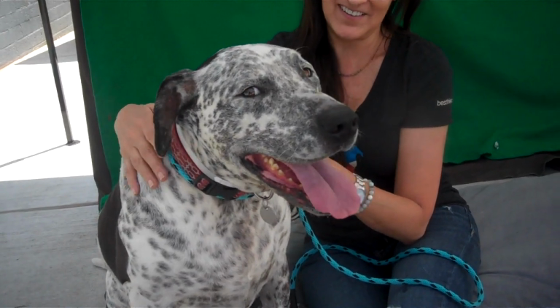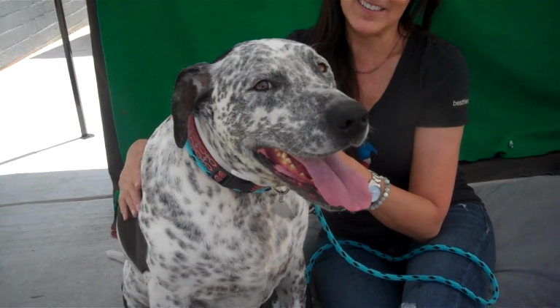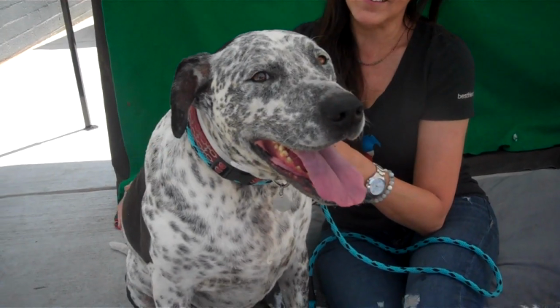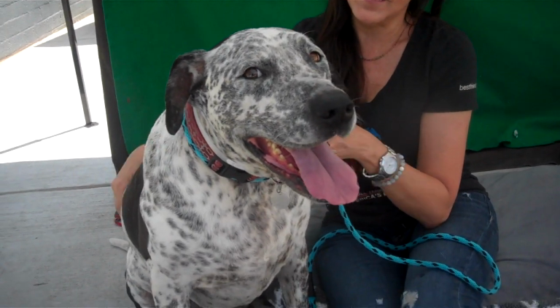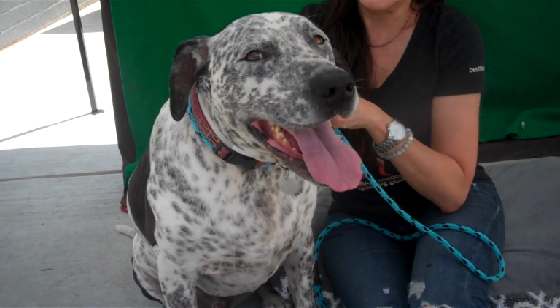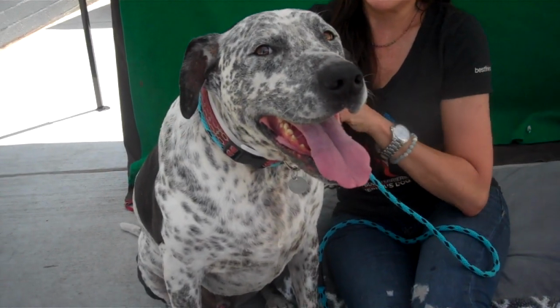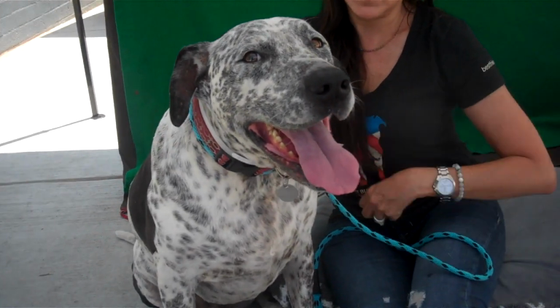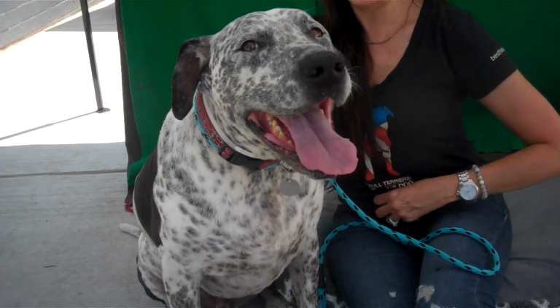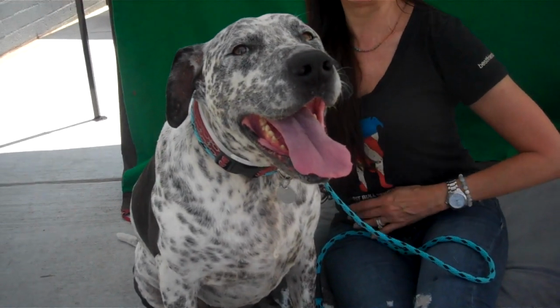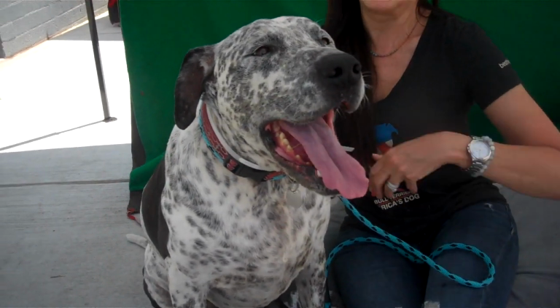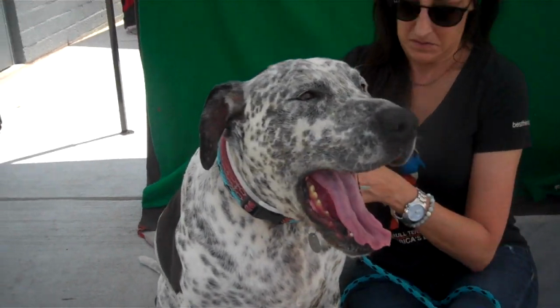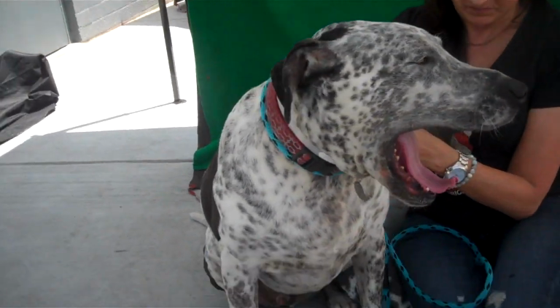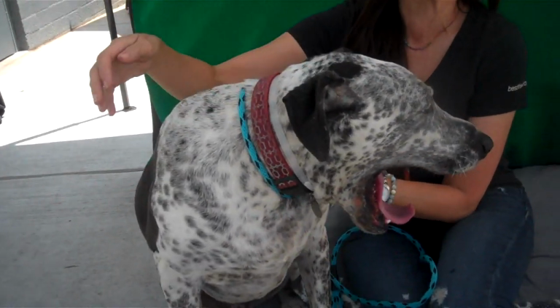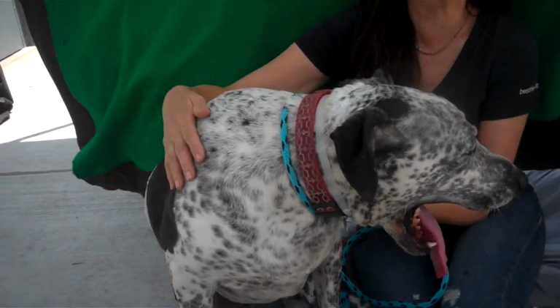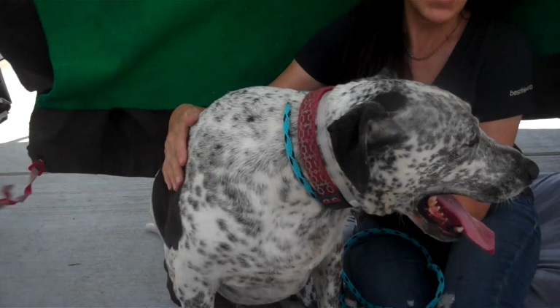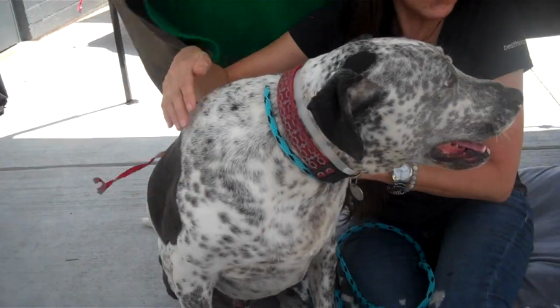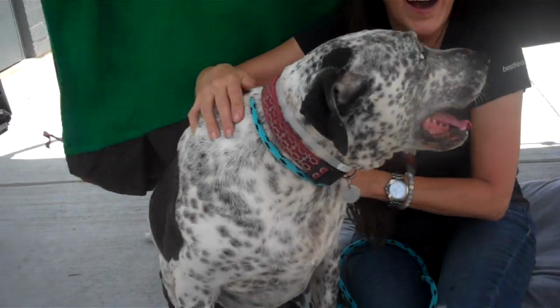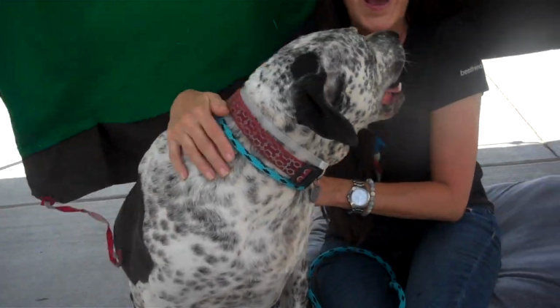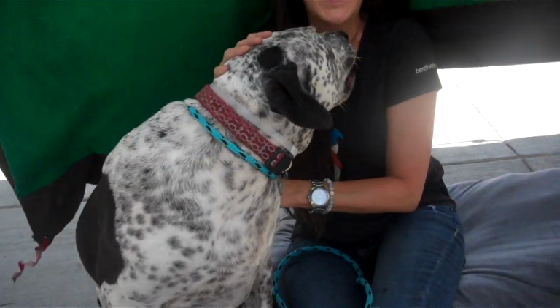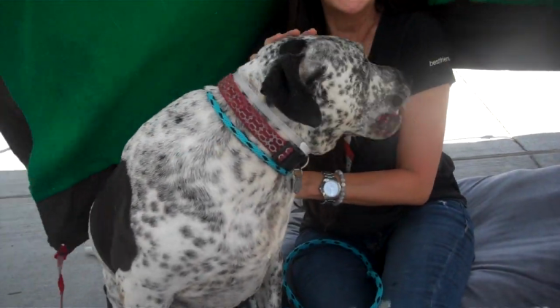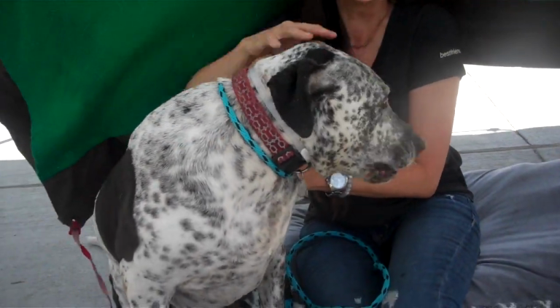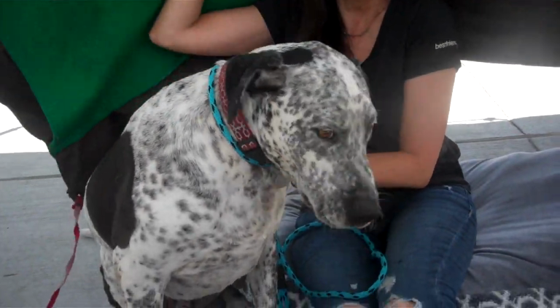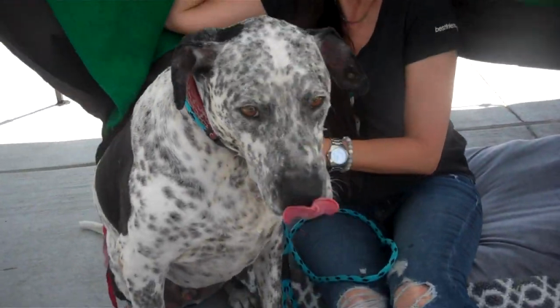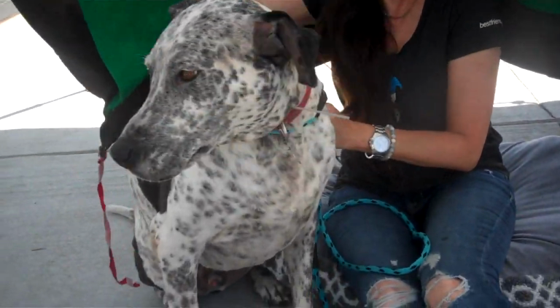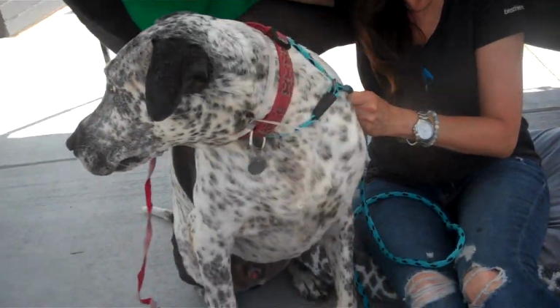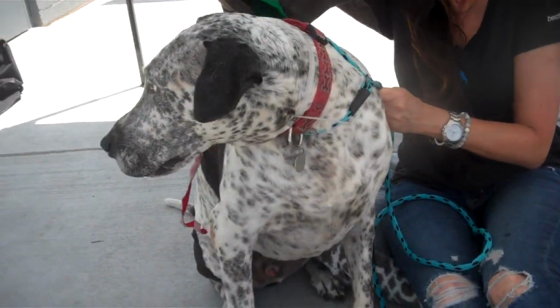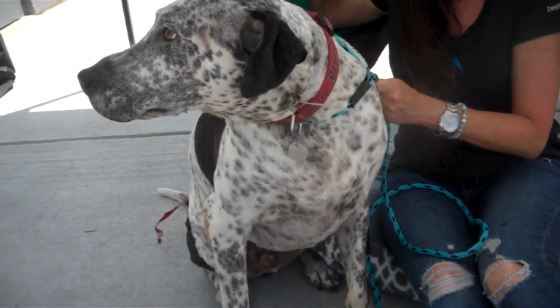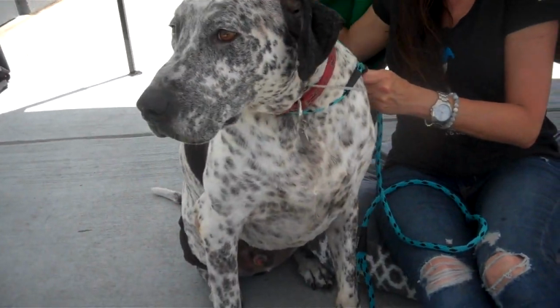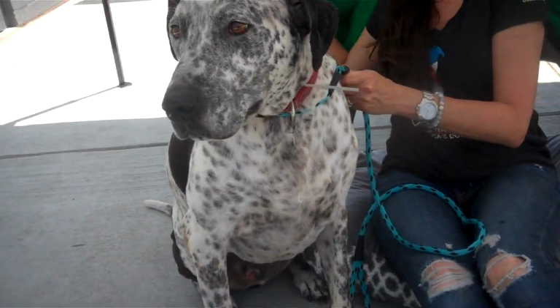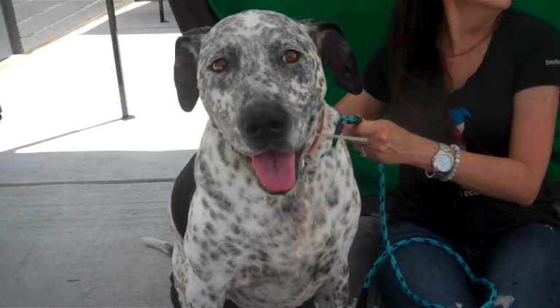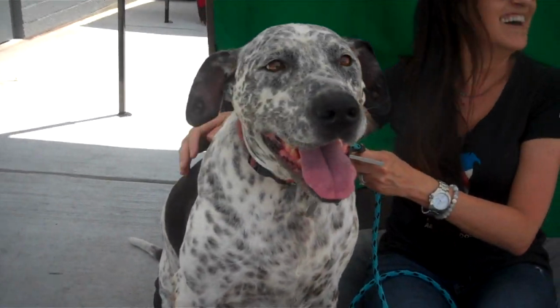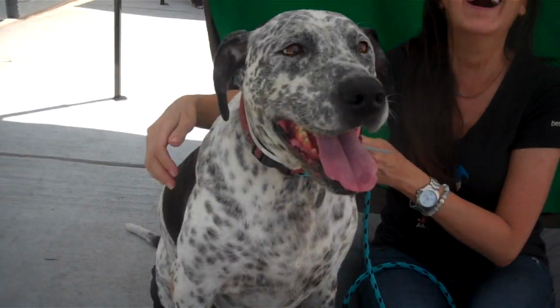He's about six years old. He came in as an owner surrender just like... yesterday. I'm sorry baby, there goes that thing again. We have a windy day here.